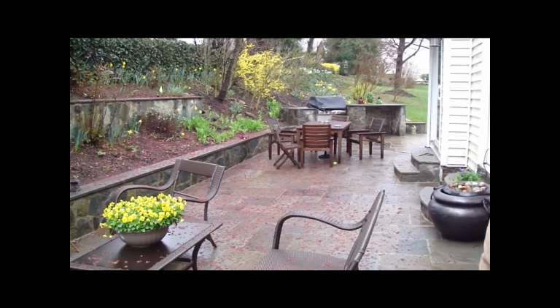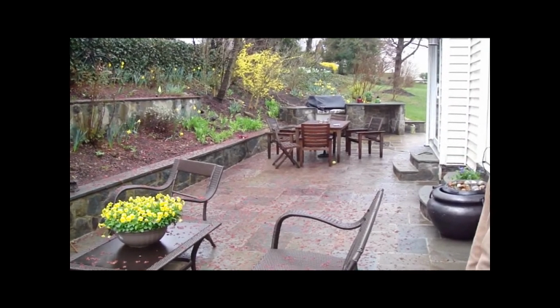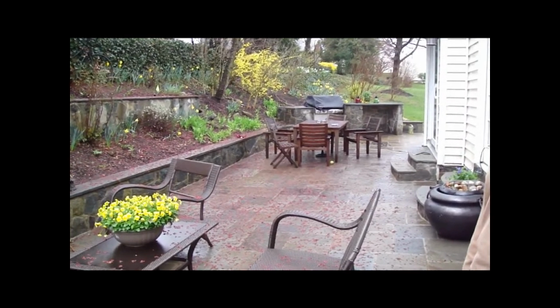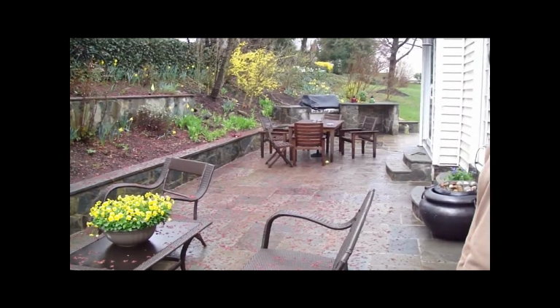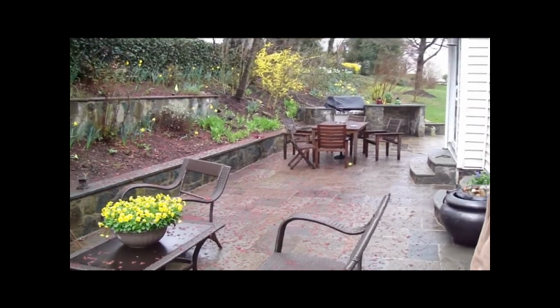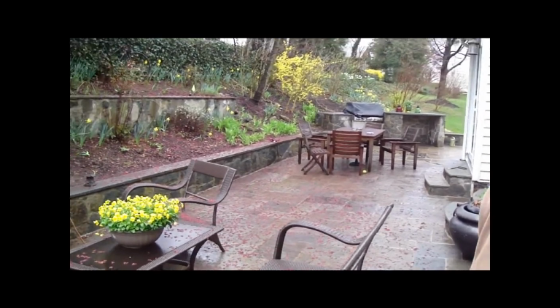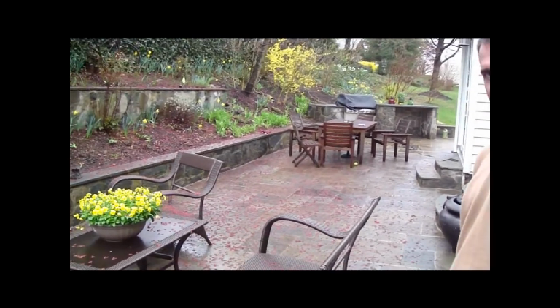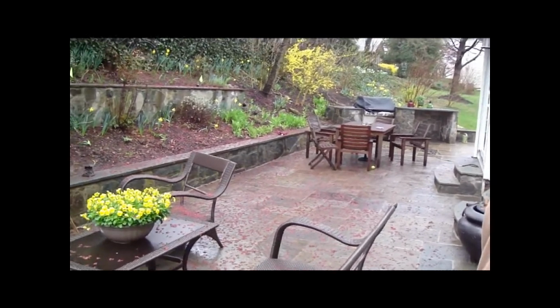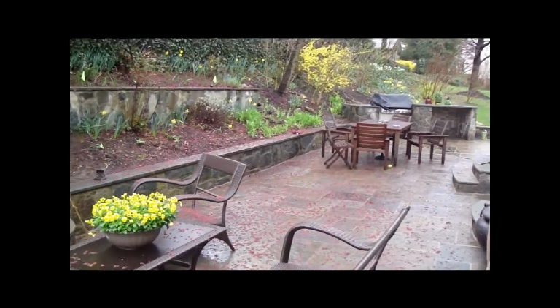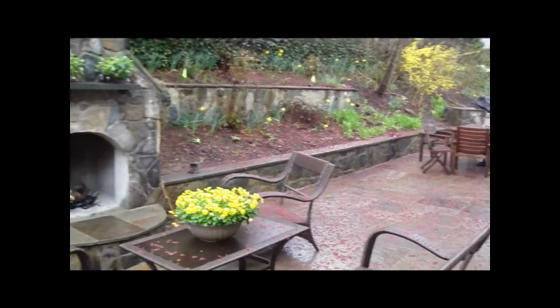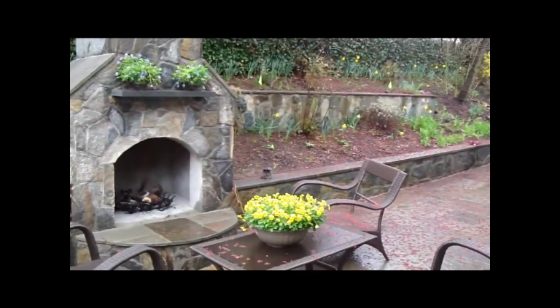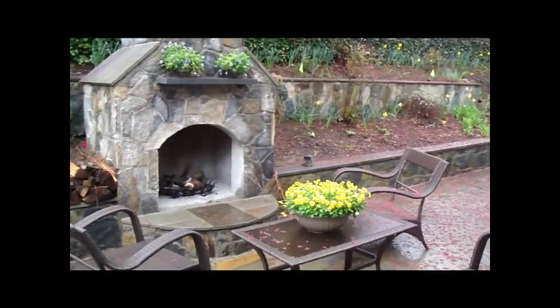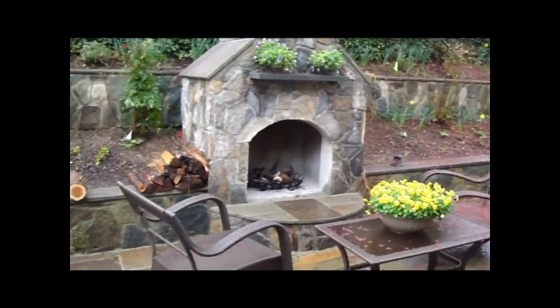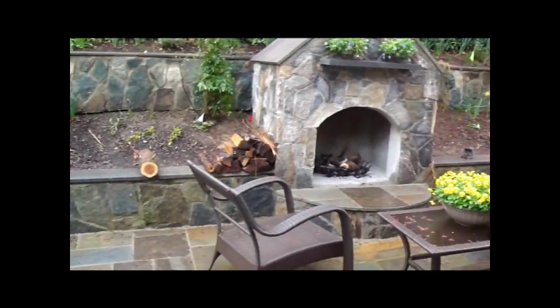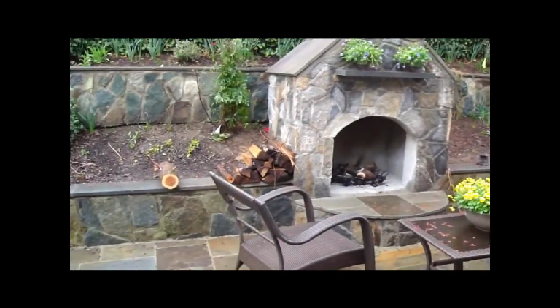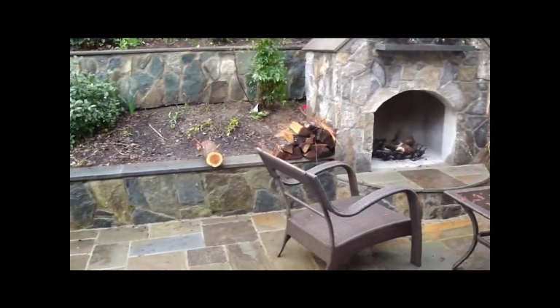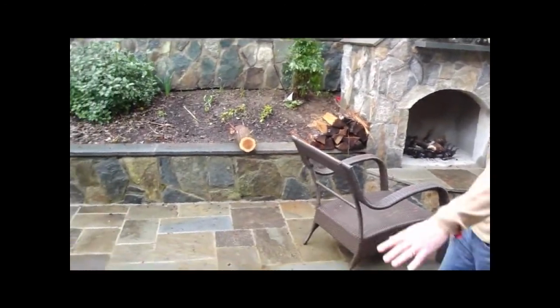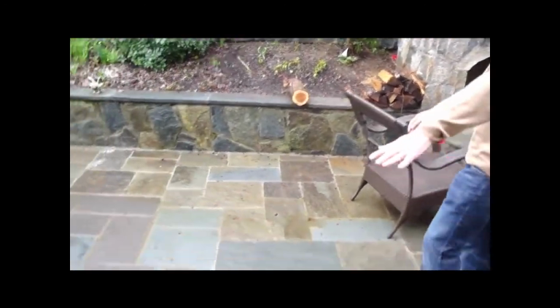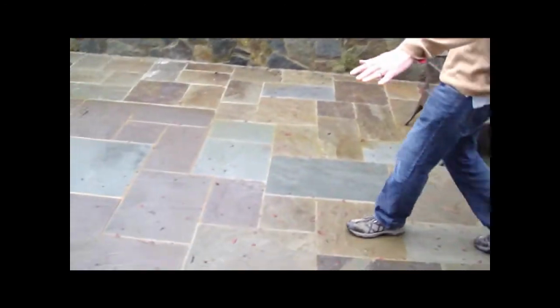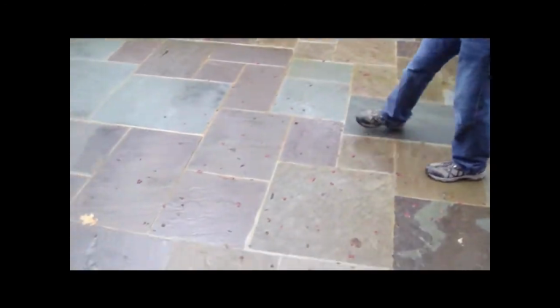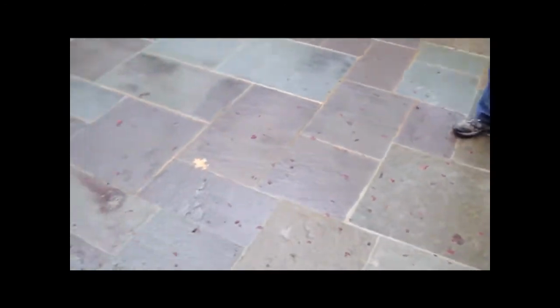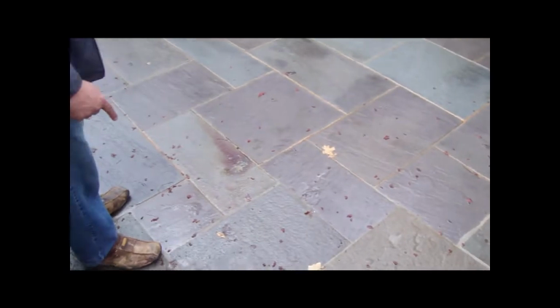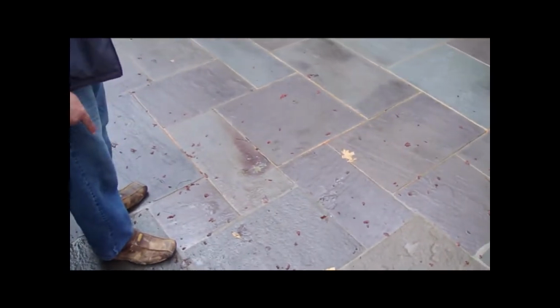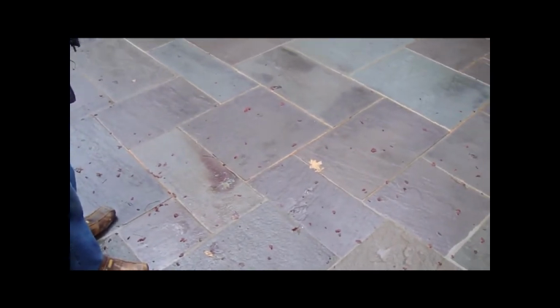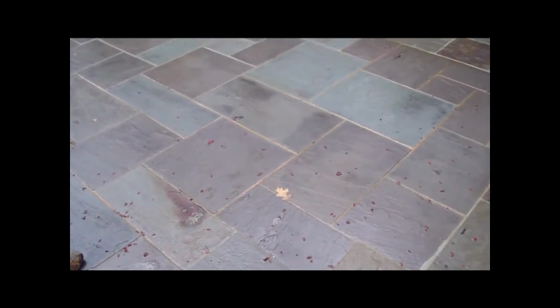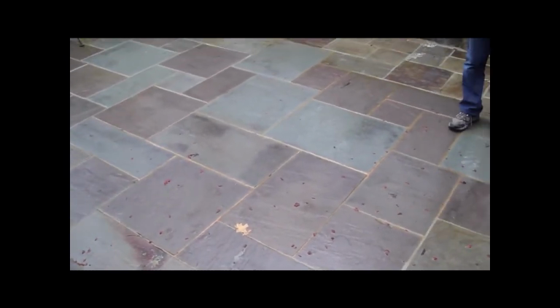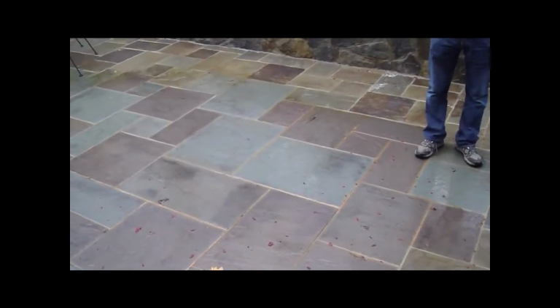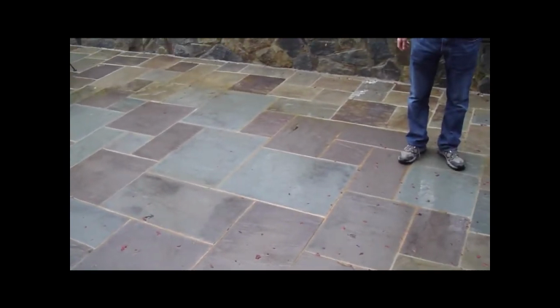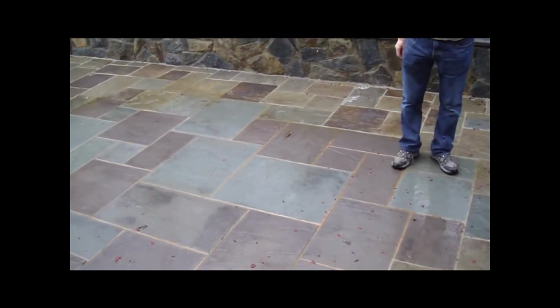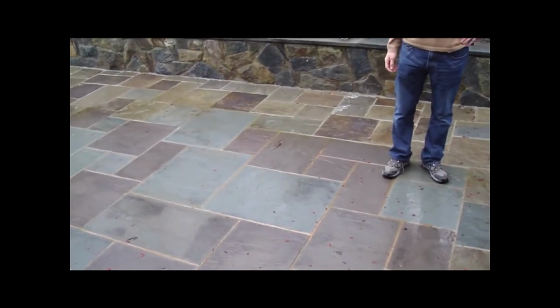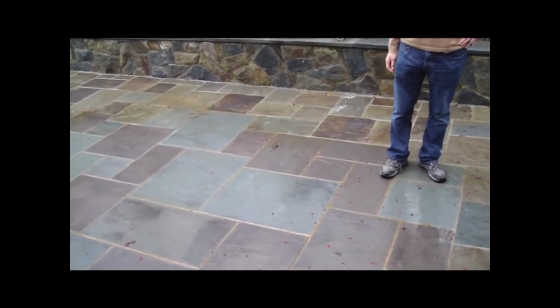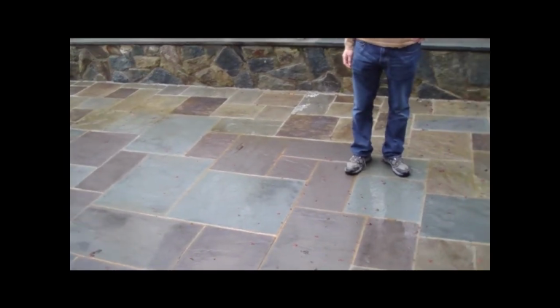It did a beautiful job on the bar area. So whereabouts did the blending start, would you say? About where Glen is standing. Right about in this area? Where the old part was? It's tough to even tell. Very tough.